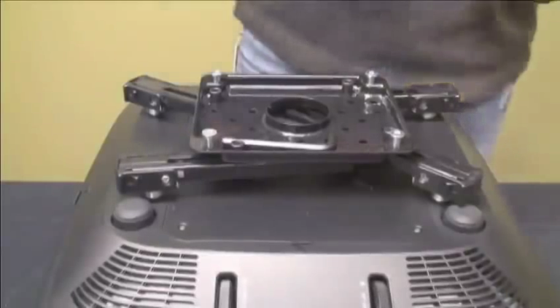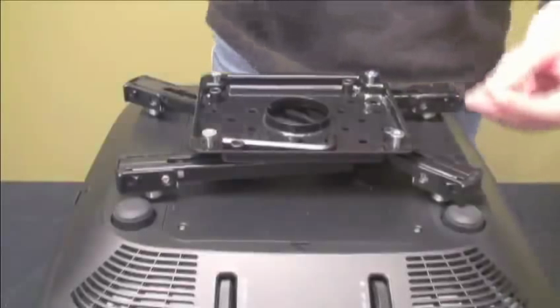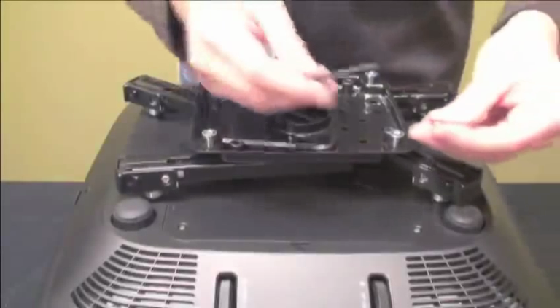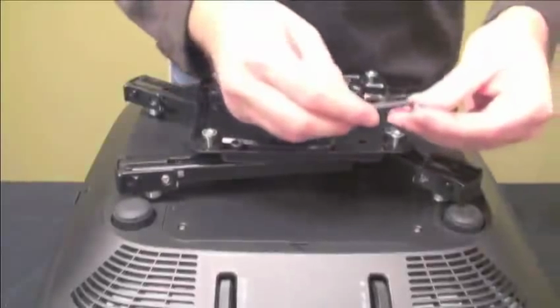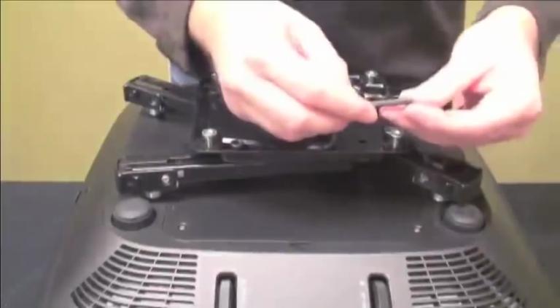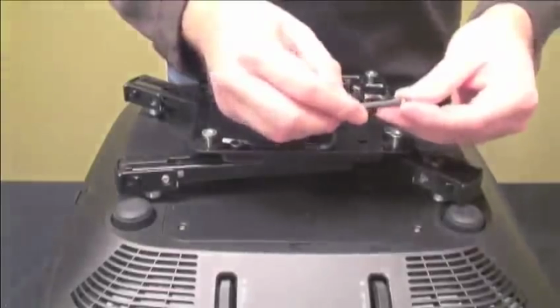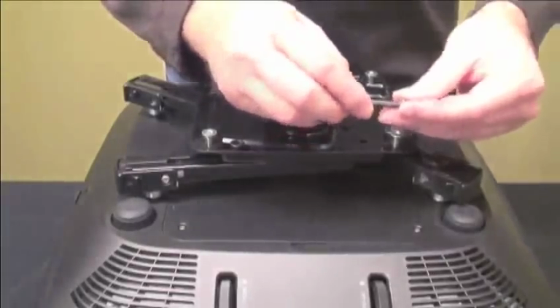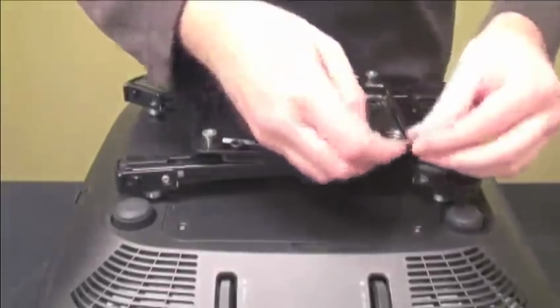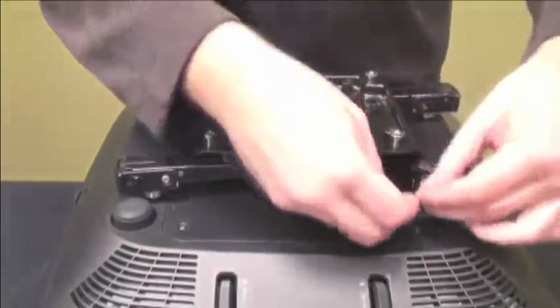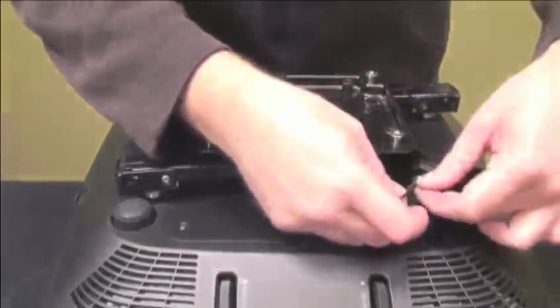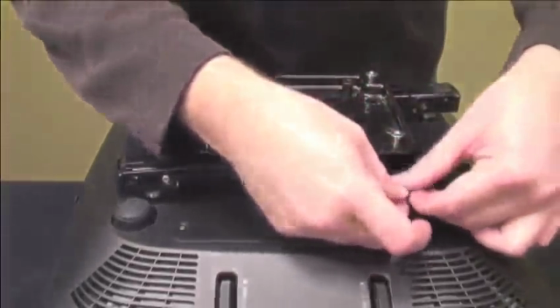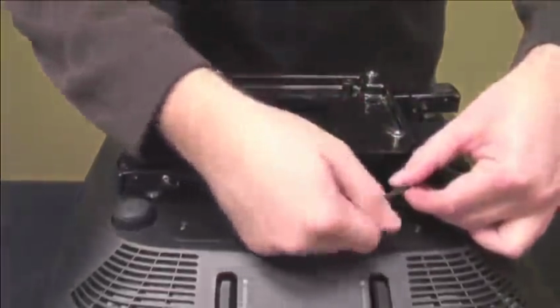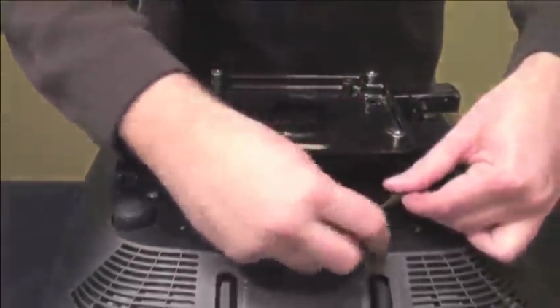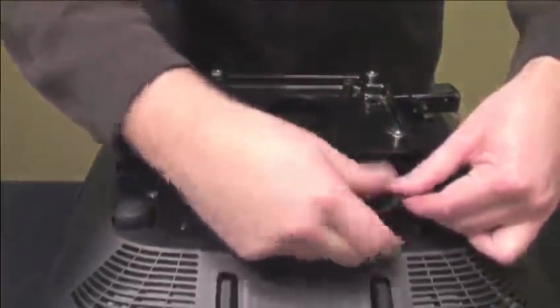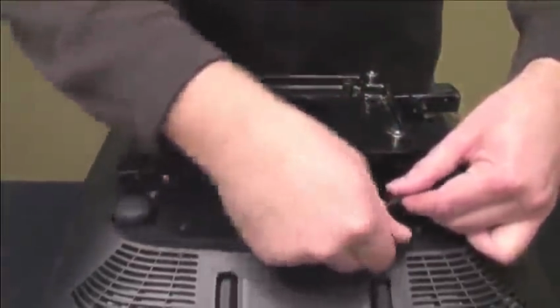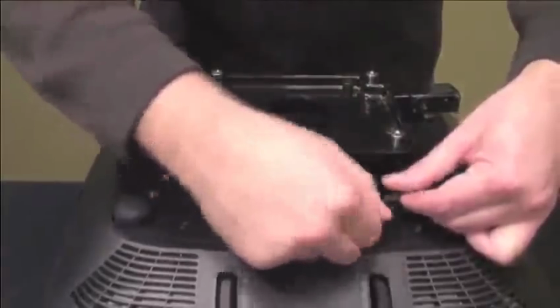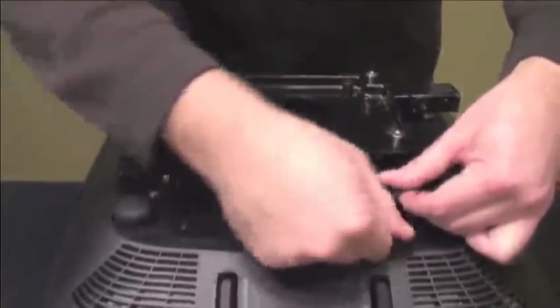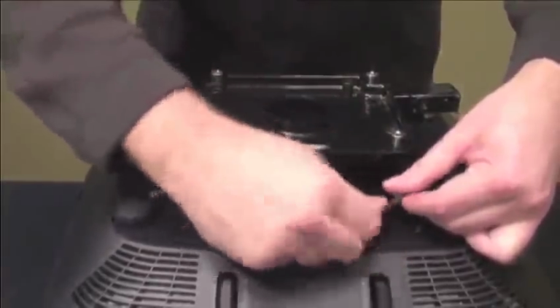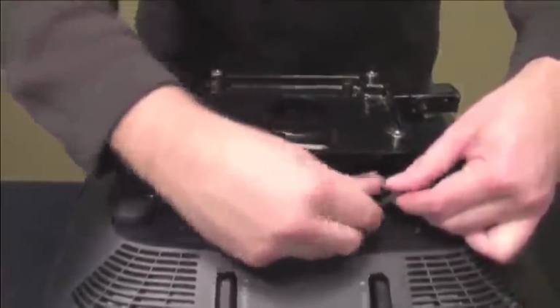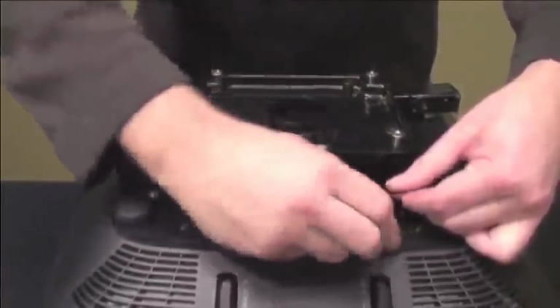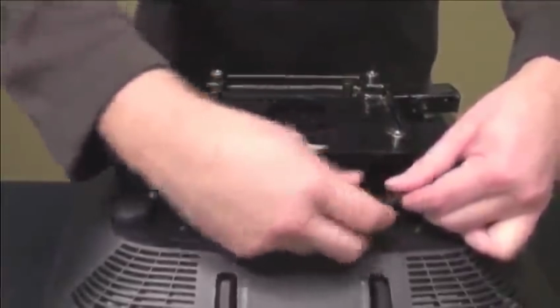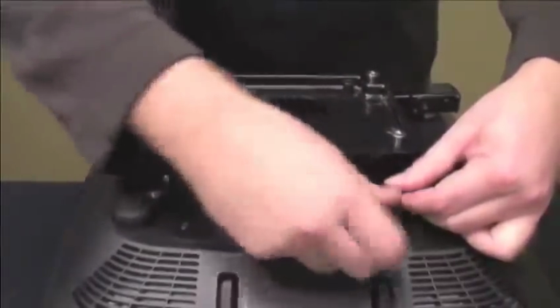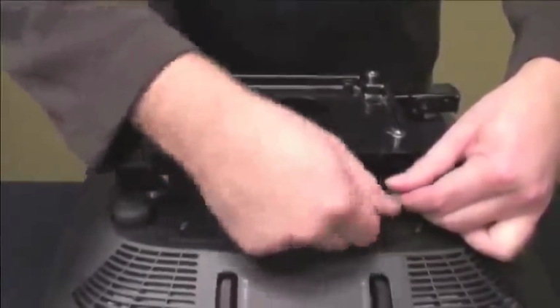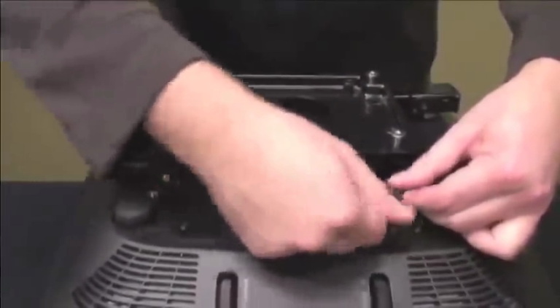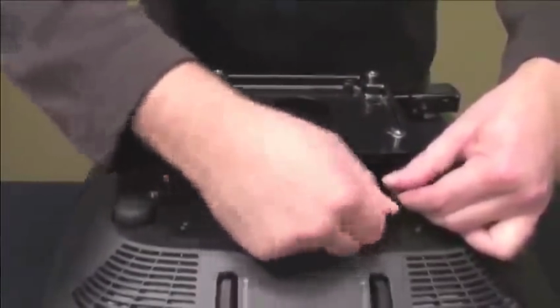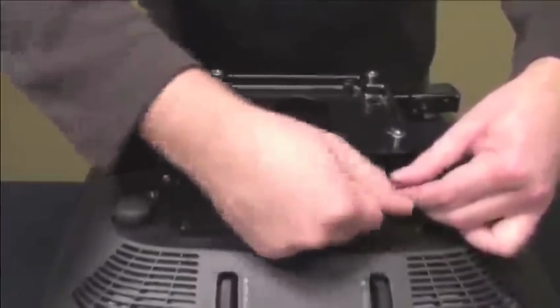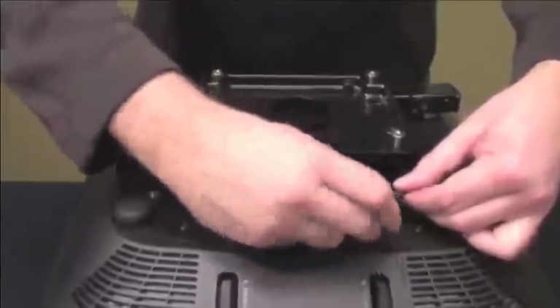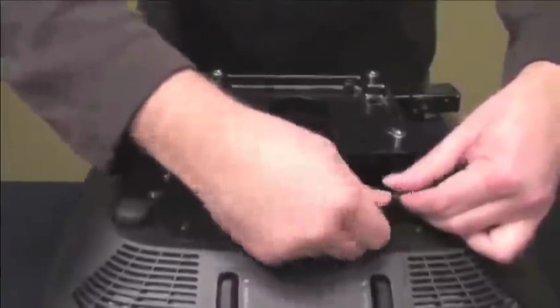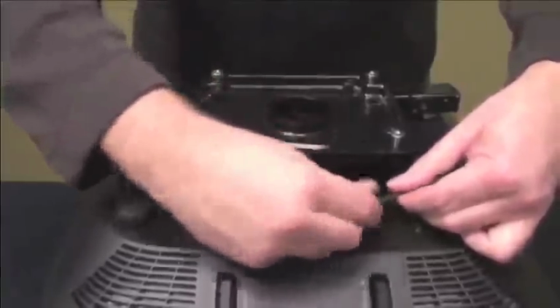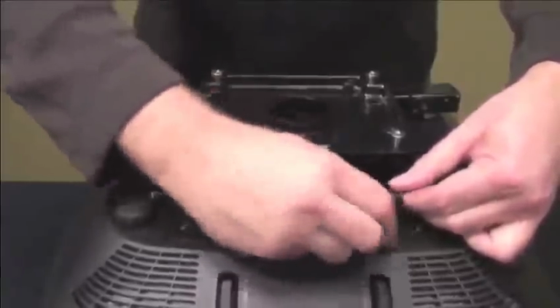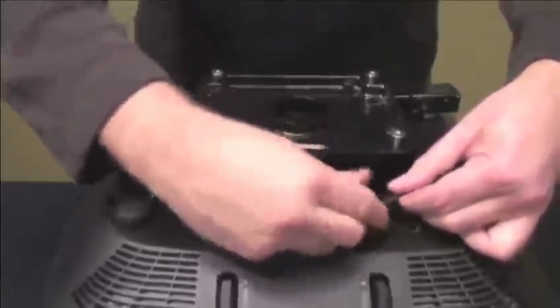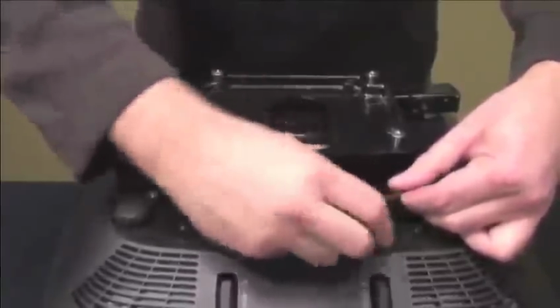To help protect your projector from theft, the bracket includes tamper resistant screws. To install, rotate the screw into the designated holes in the mounting legs with the provided hex key. Make sure you screw them in all the way and tighten to secure.